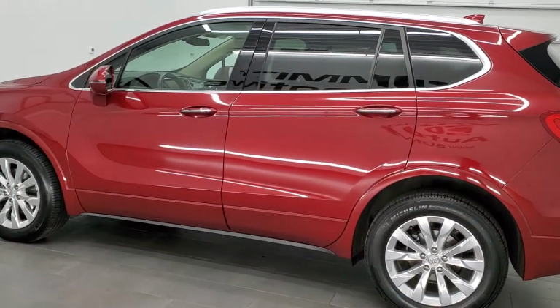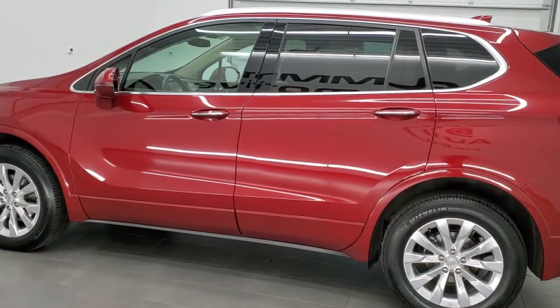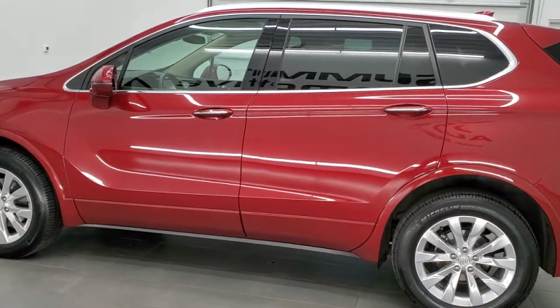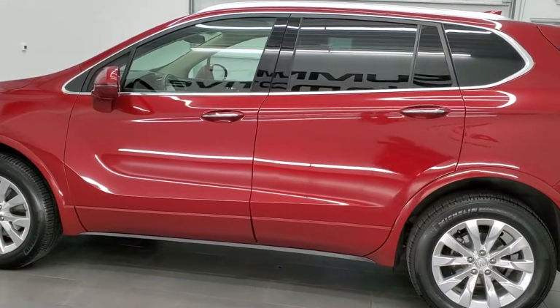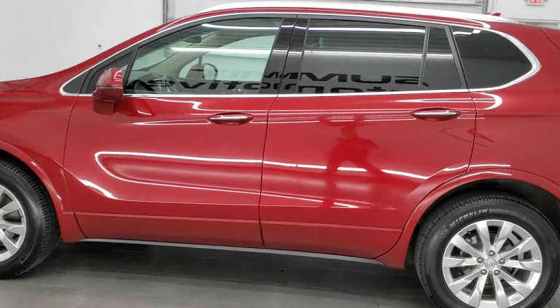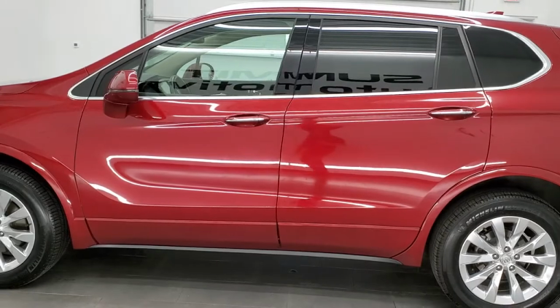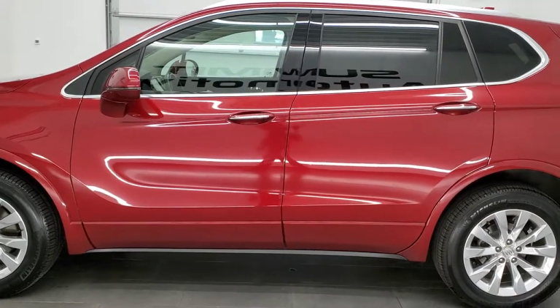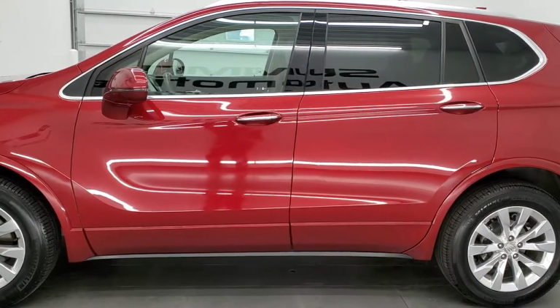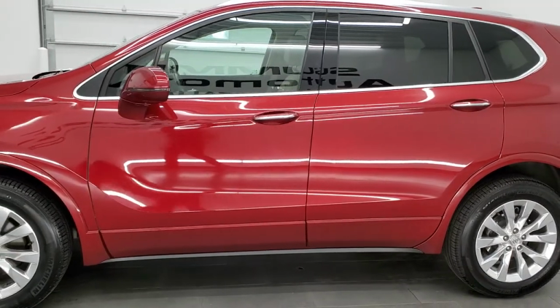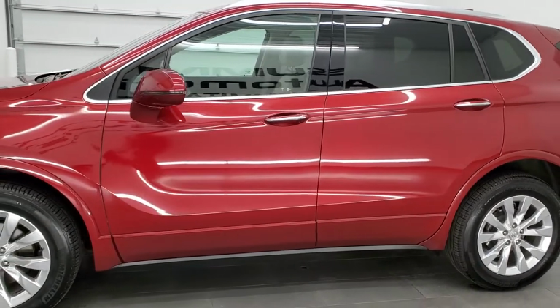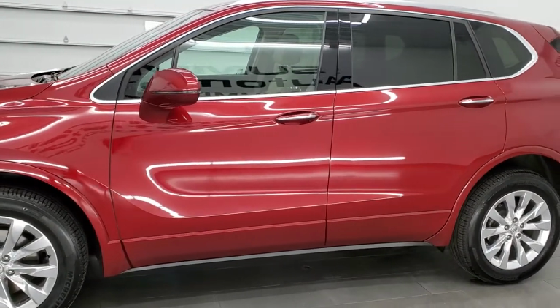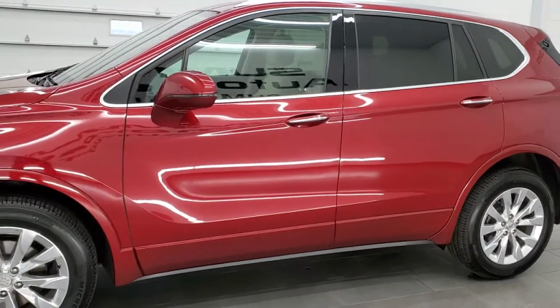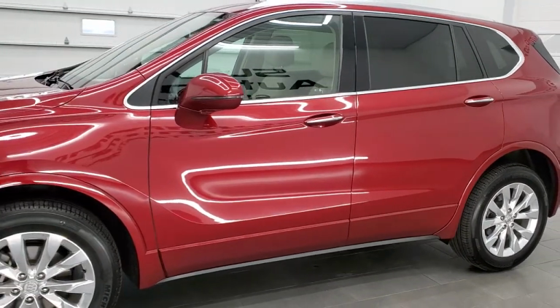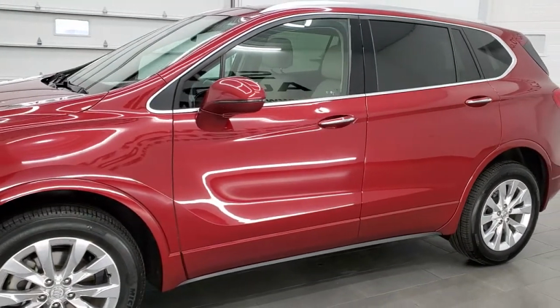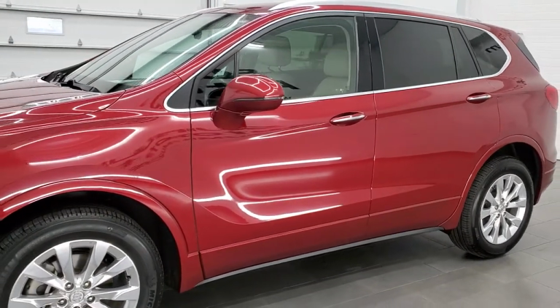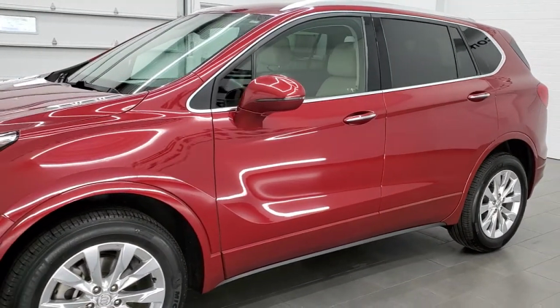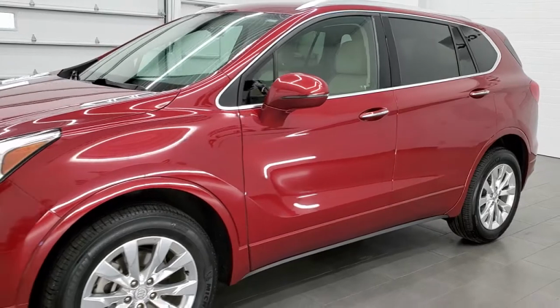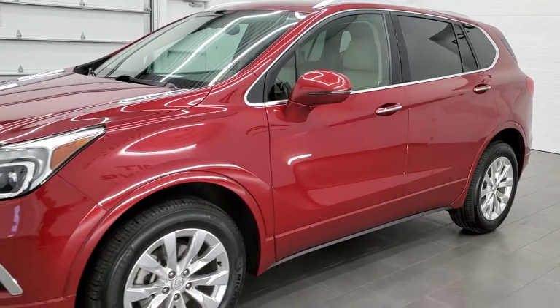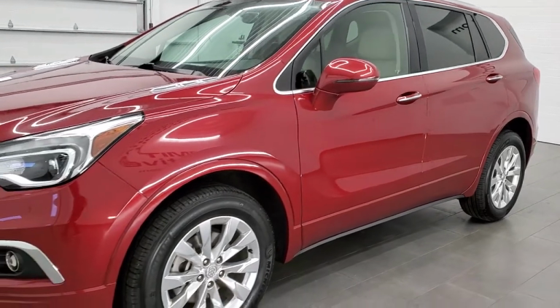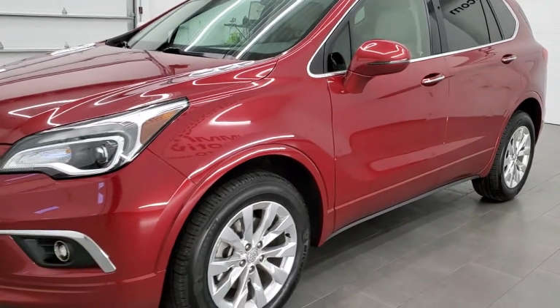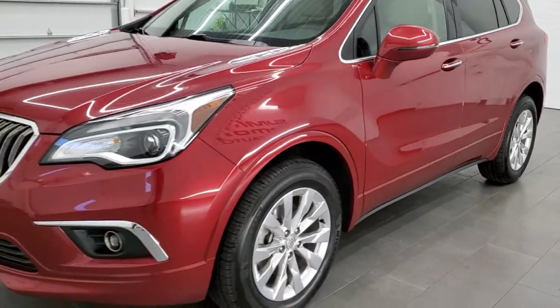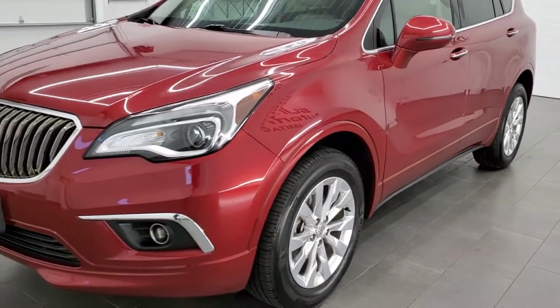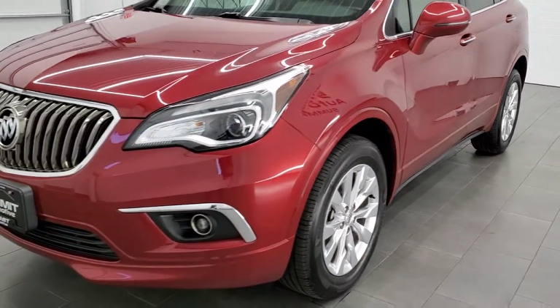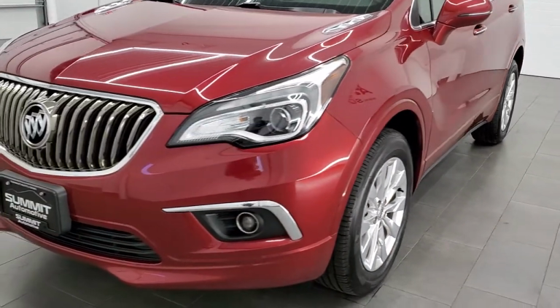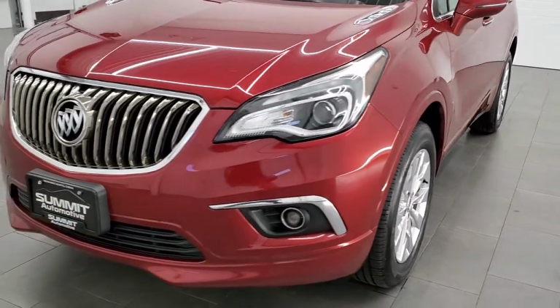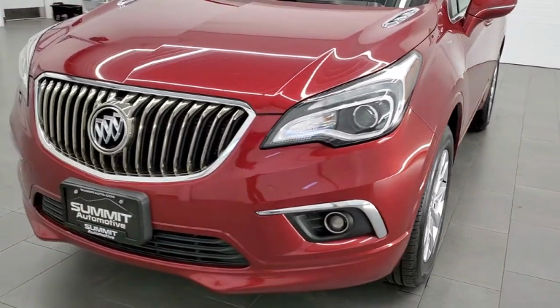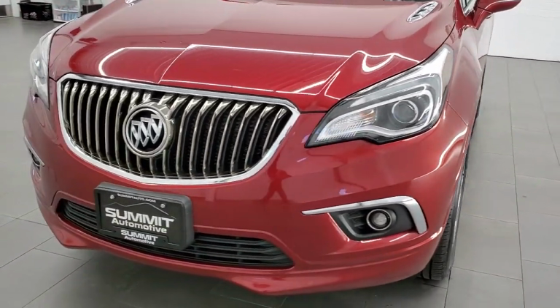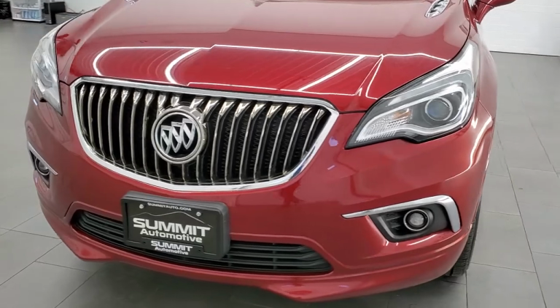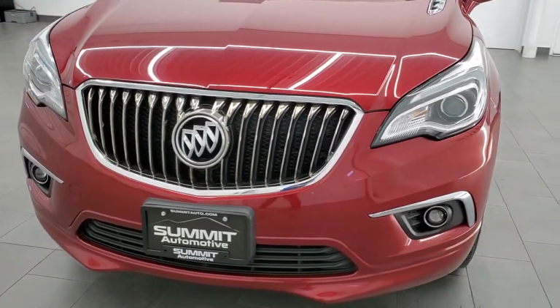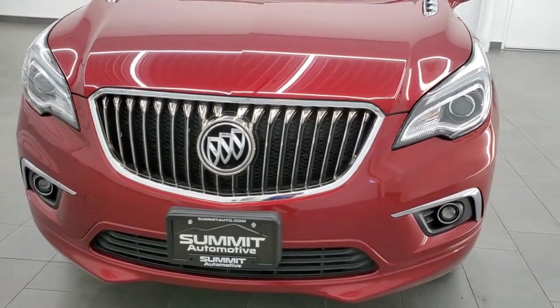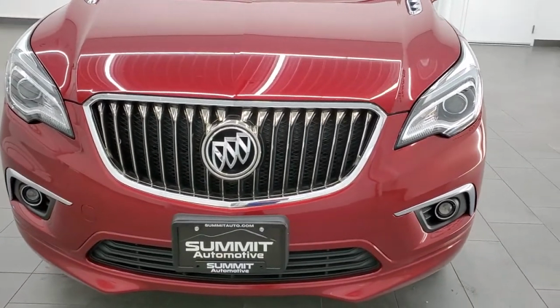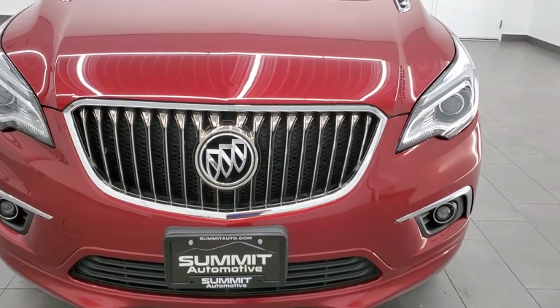This vehicle has been fully safetied and inspected by our service shop for the state of Wisconsin inspection process. It has a fresh oil and filter change, all the fluids have been checked and topped off, and this Buick is 100% ready to go.